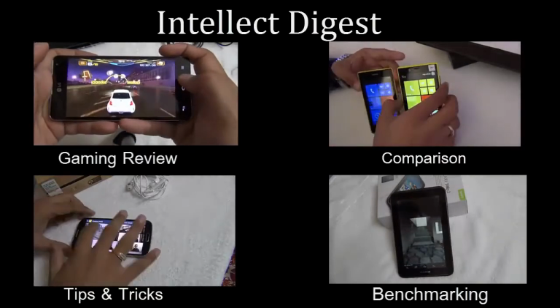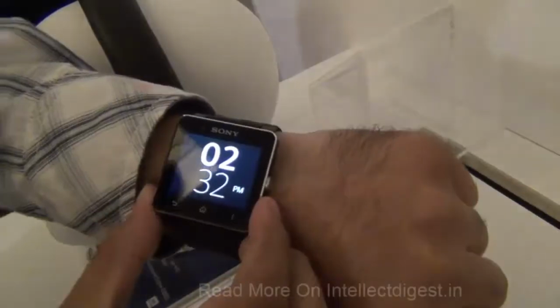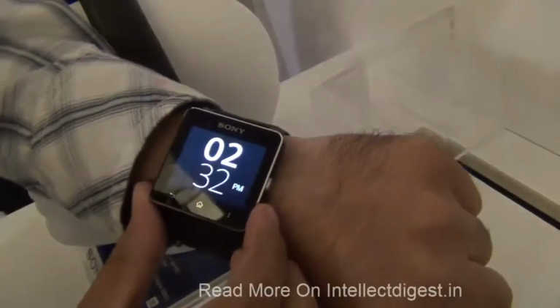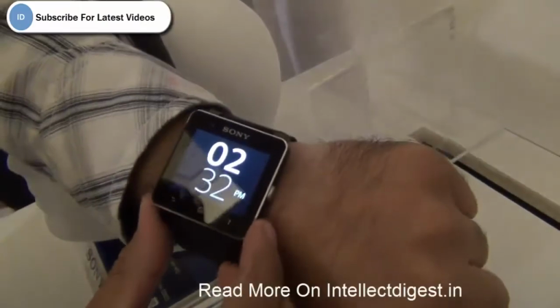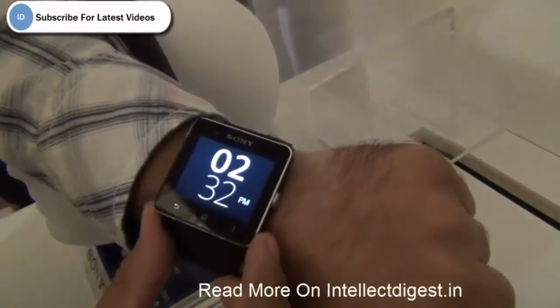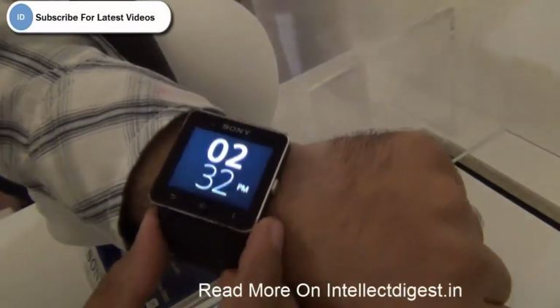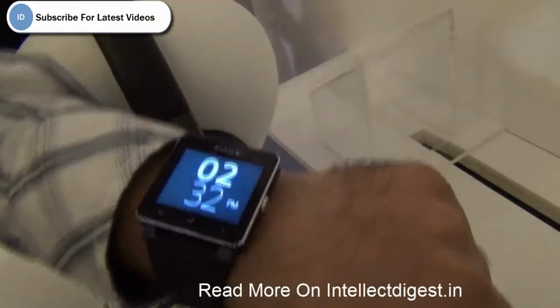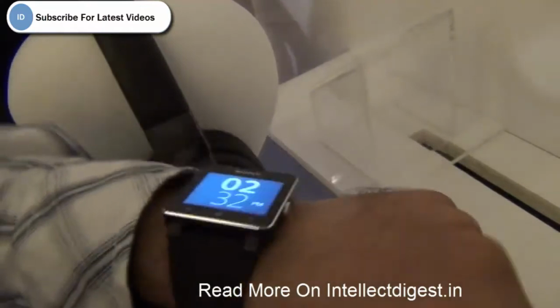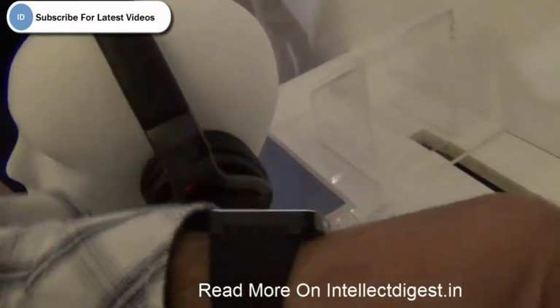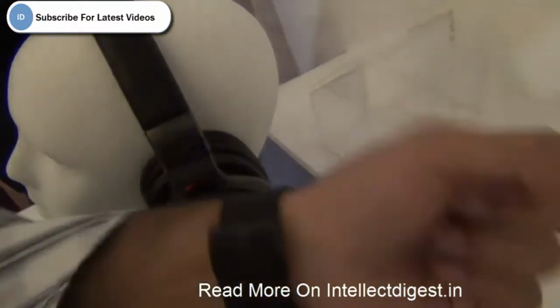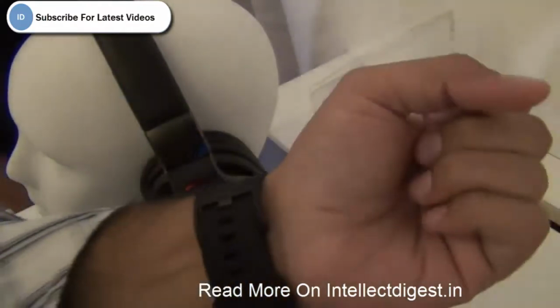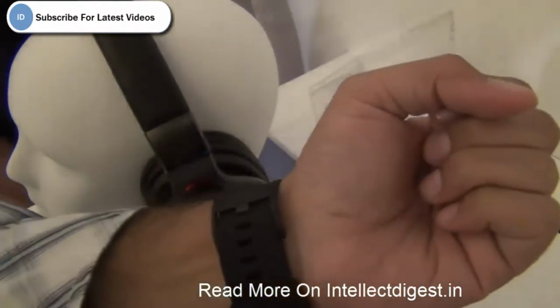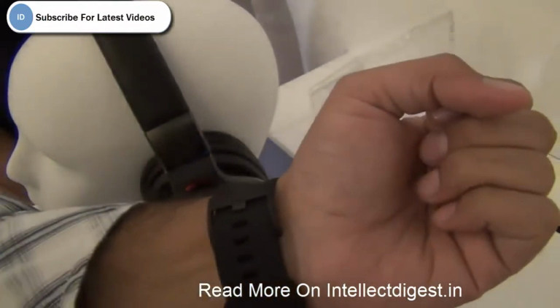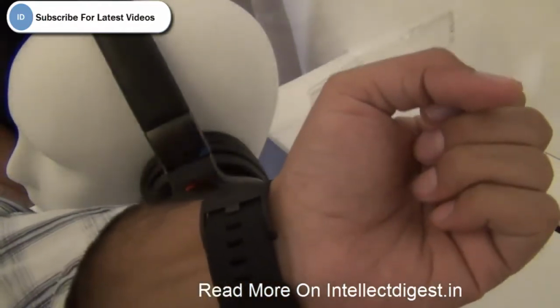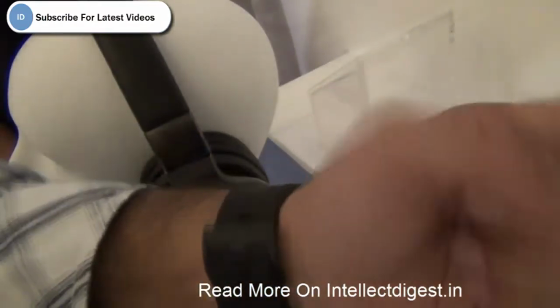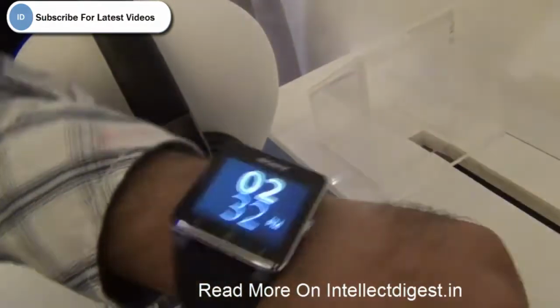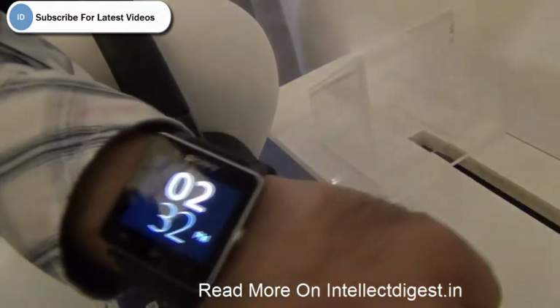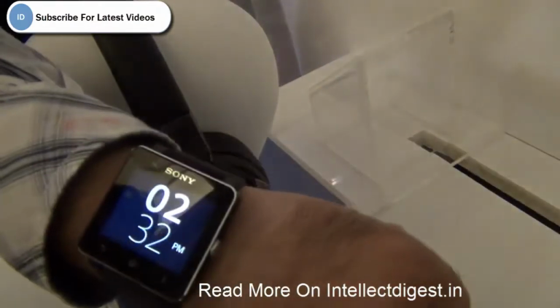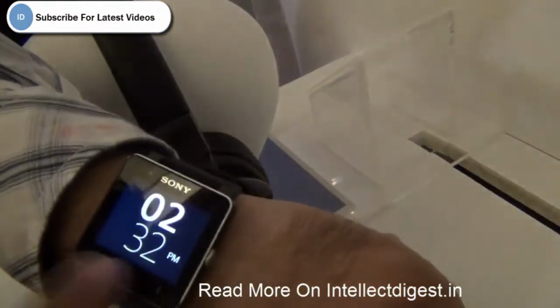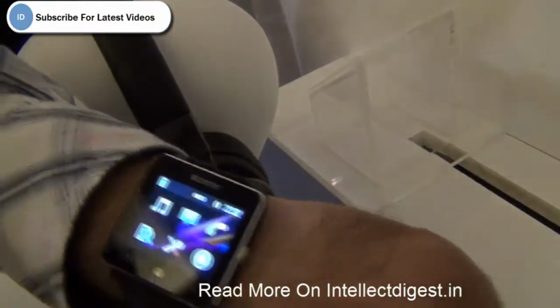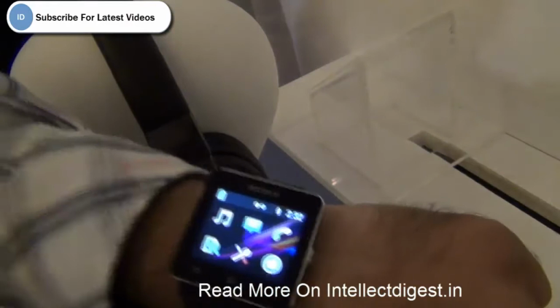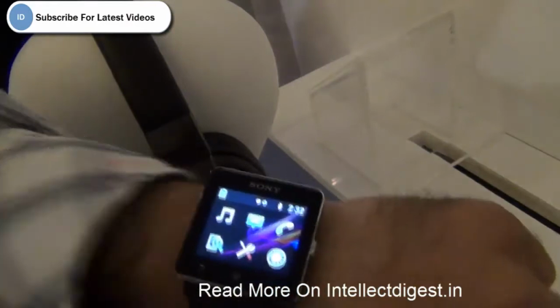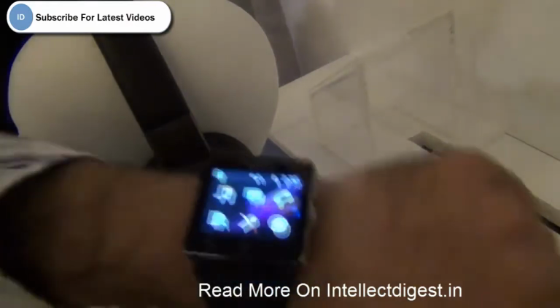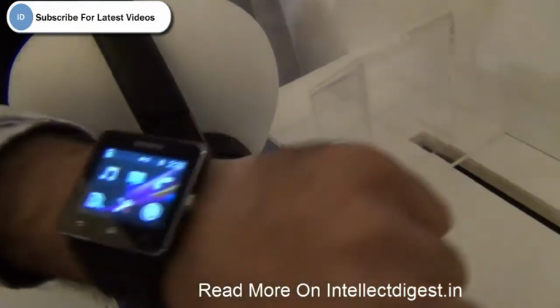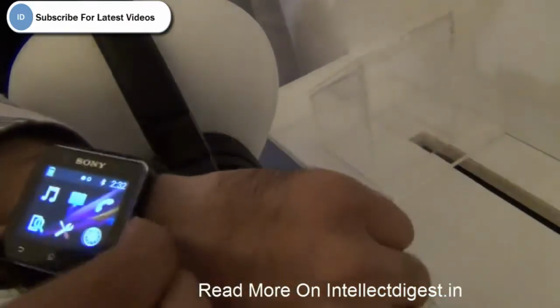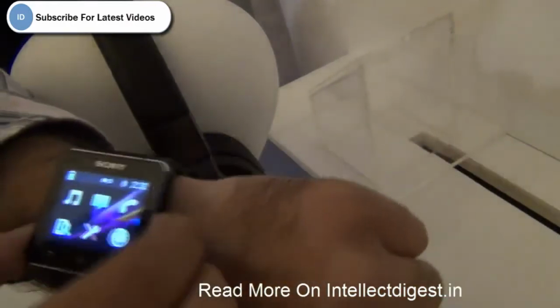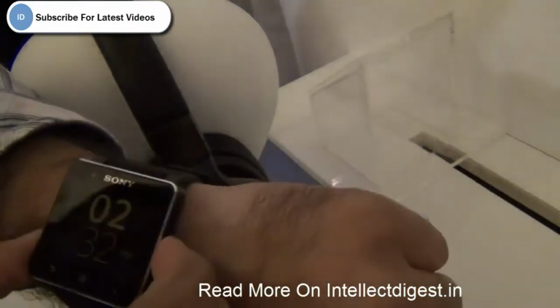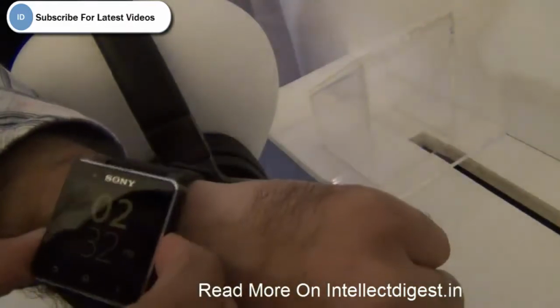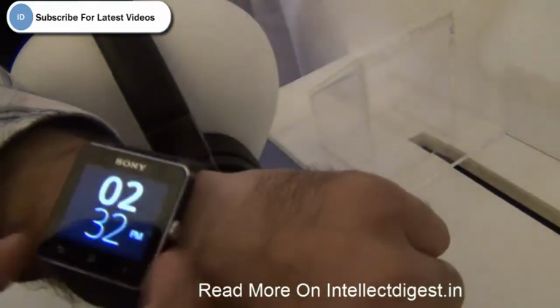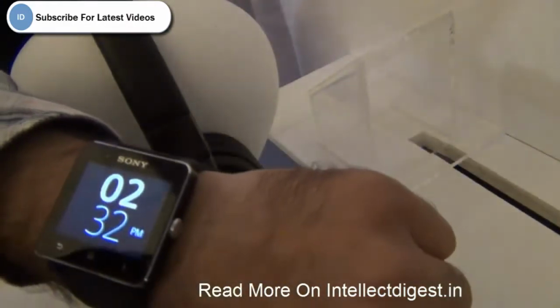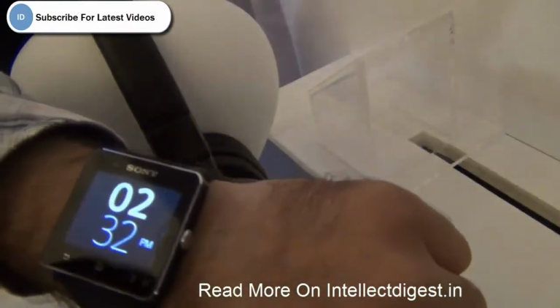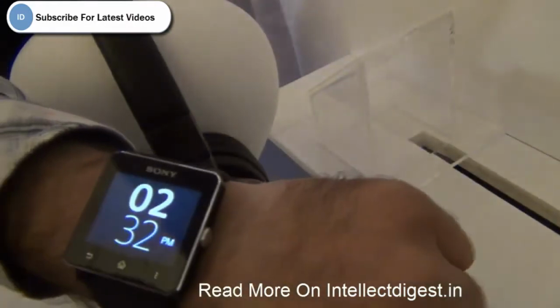Hello viewers, I am Rohit Khurana, your host on Intellect Digest, and today we are wearing a Sony Smartwatch 2. This is no ordinary watch — it does not just show you time, it does a lot more.